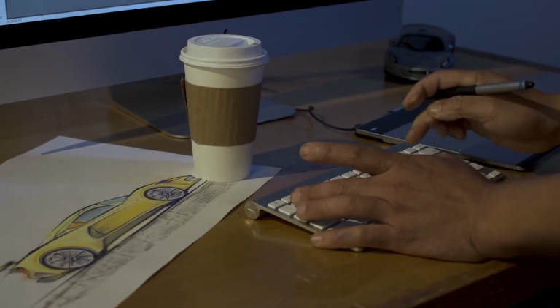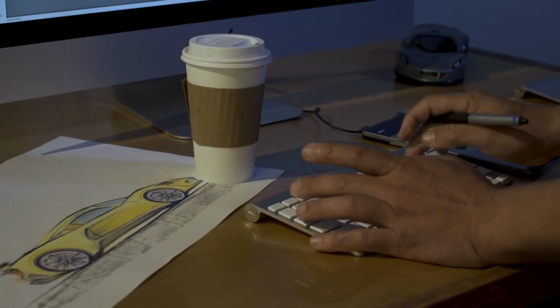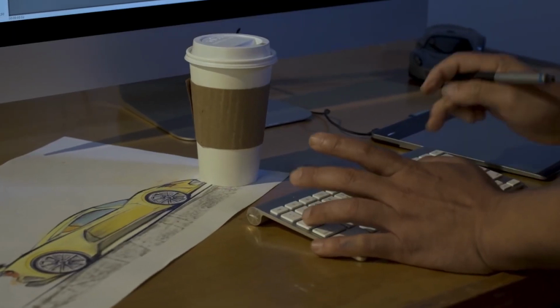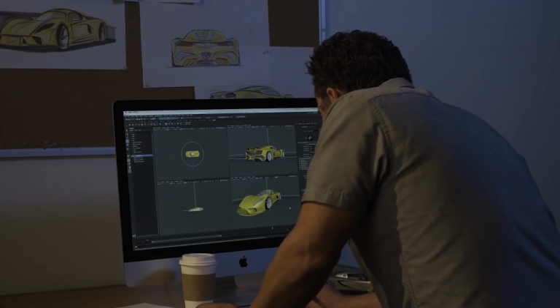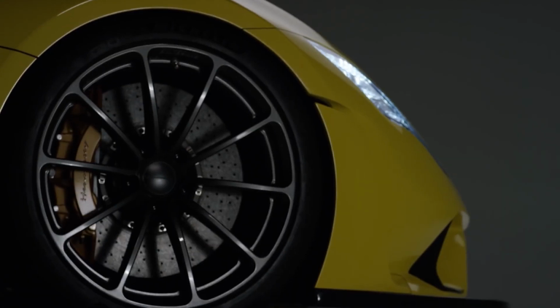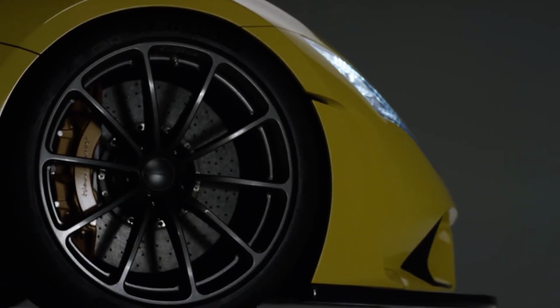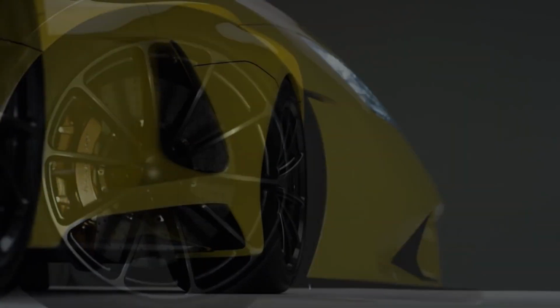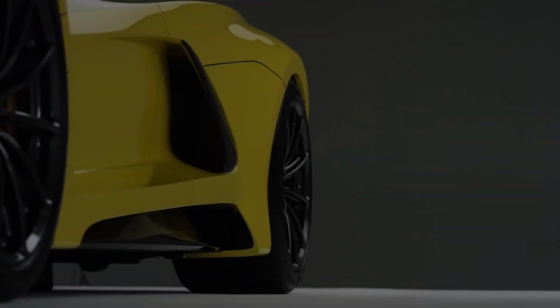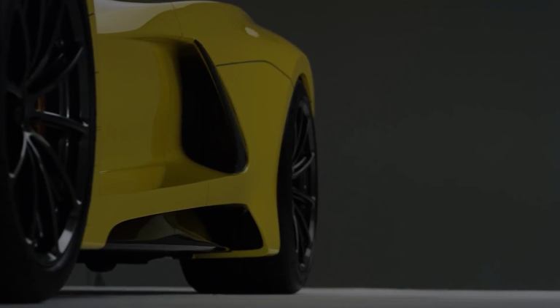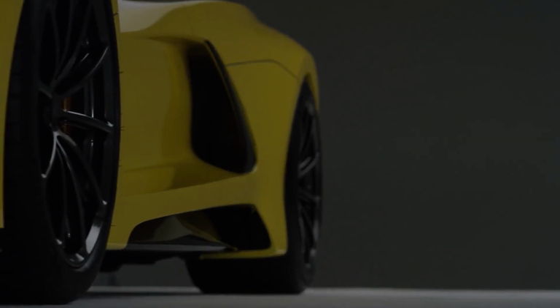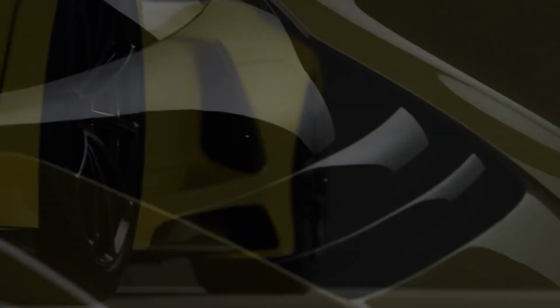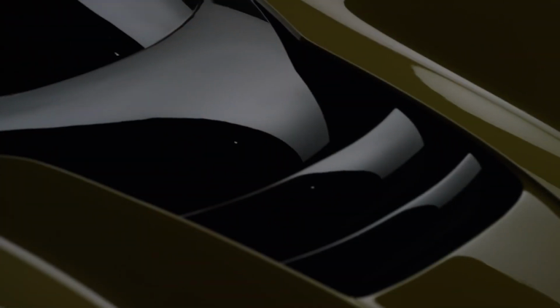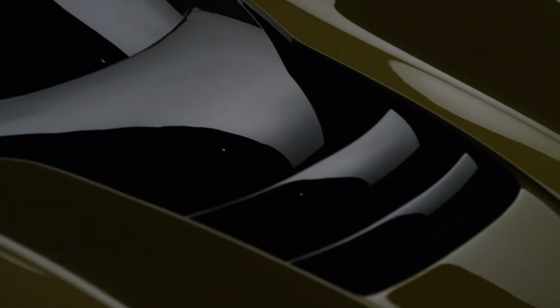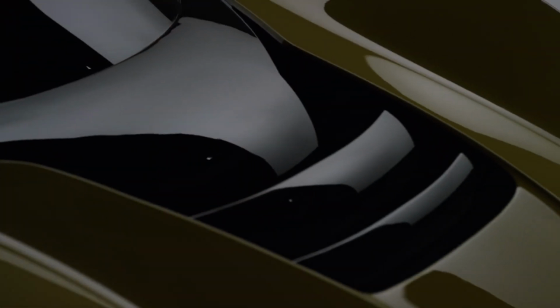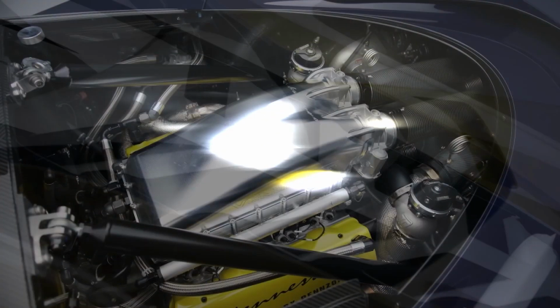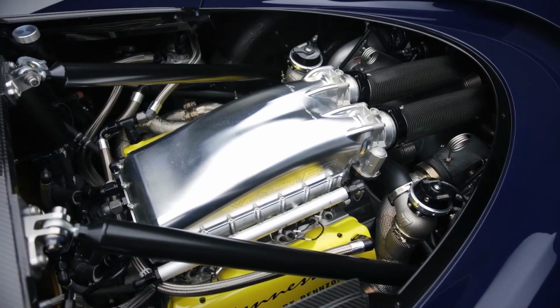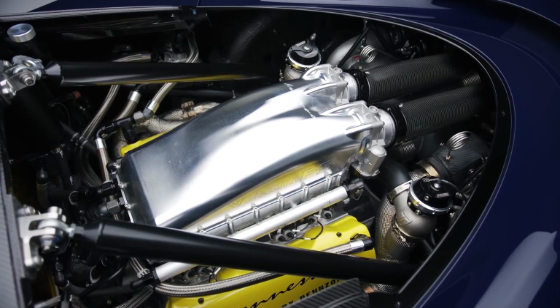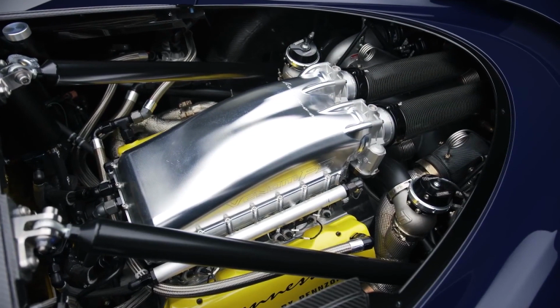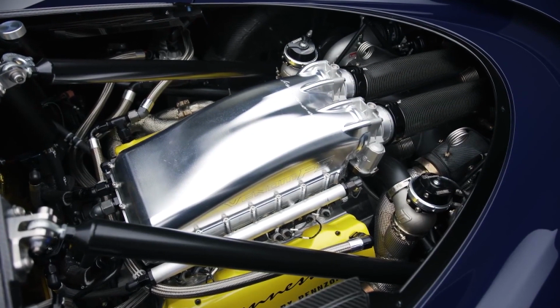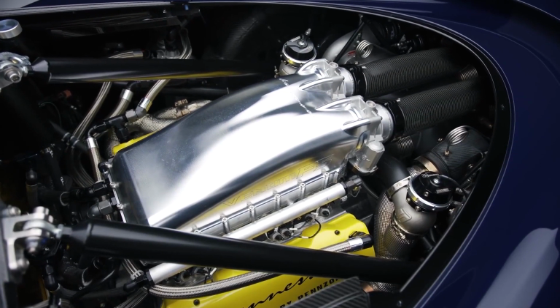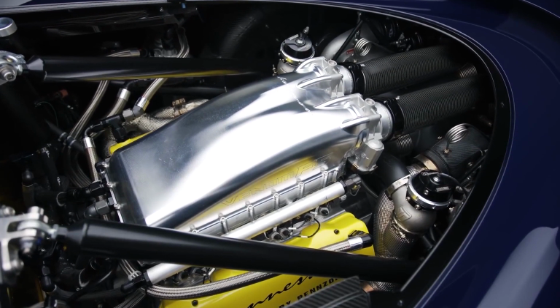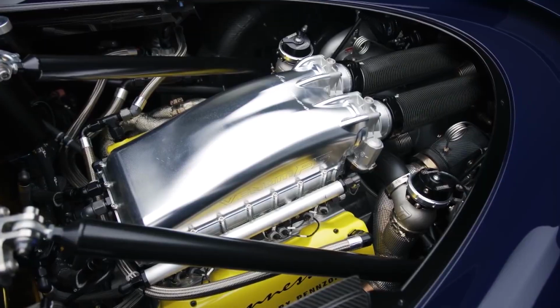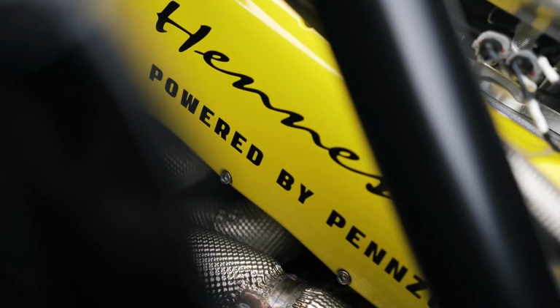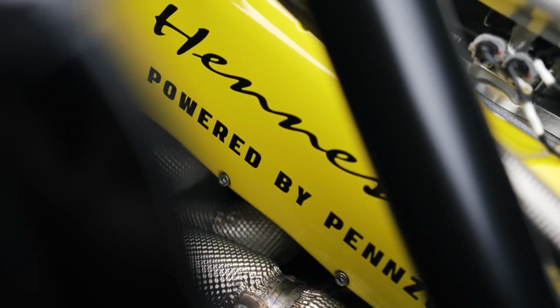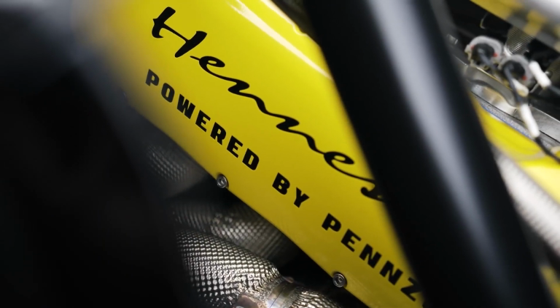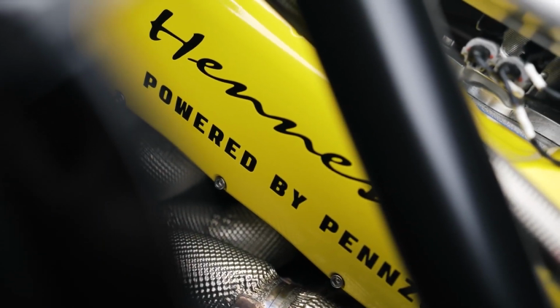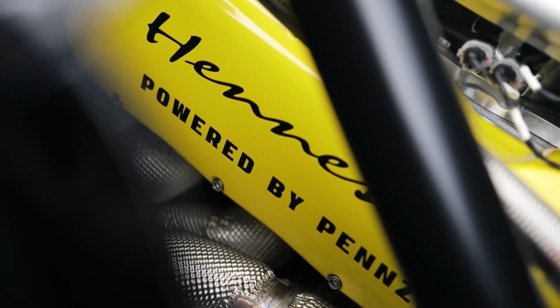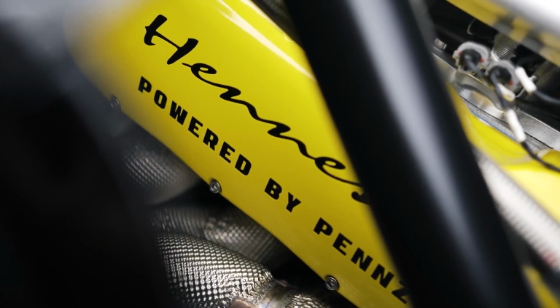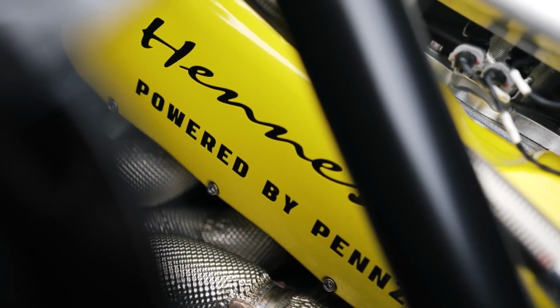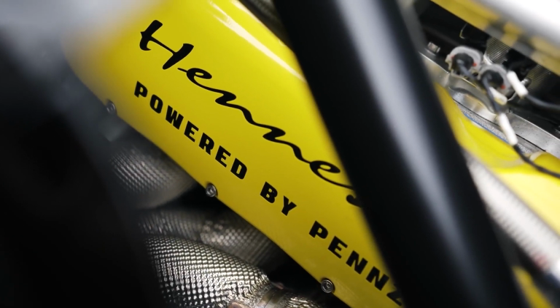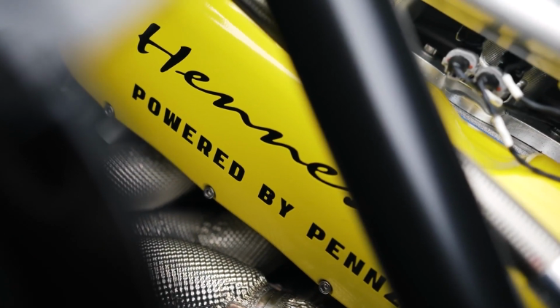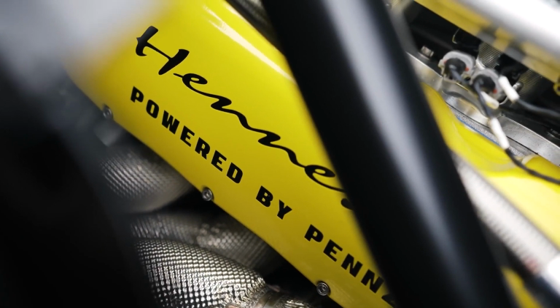This hypercar is a true marvel of engineering, powered by a bespoke twin-turbocharged V8 engine called the Fury that churns out a mind-boggling 1,817 horsepower.